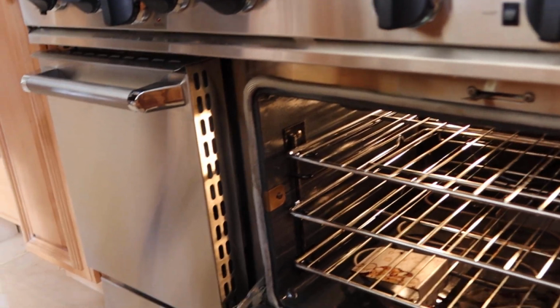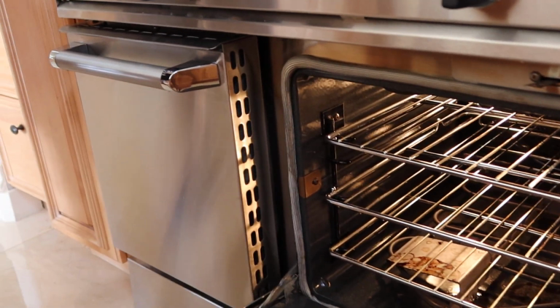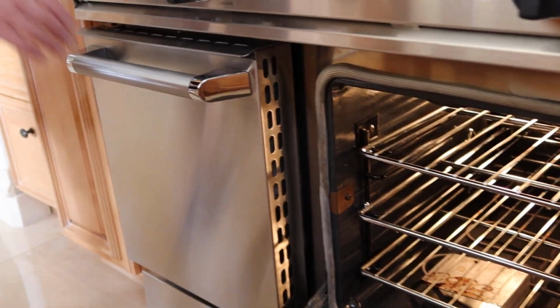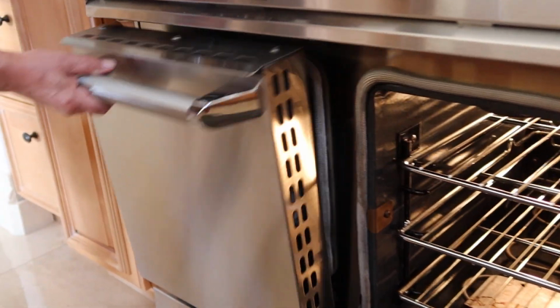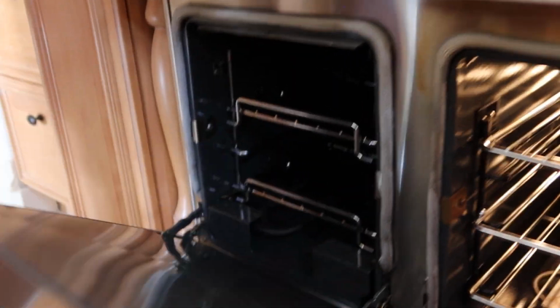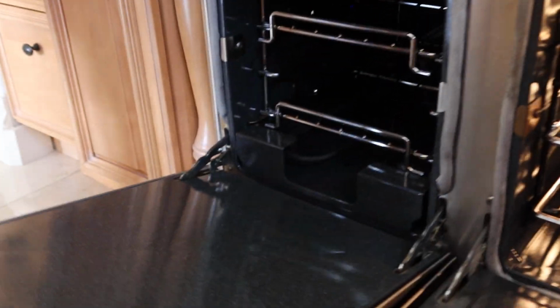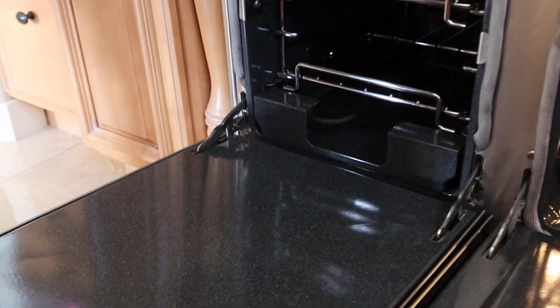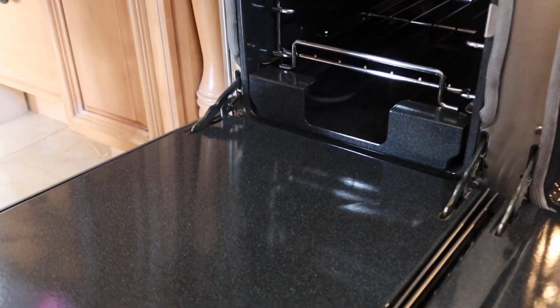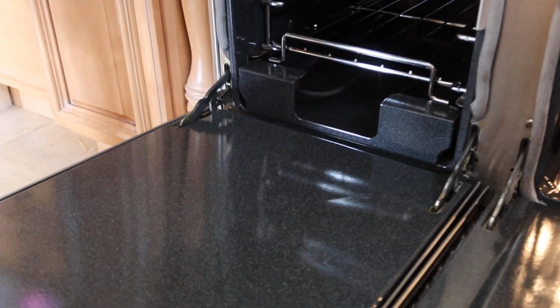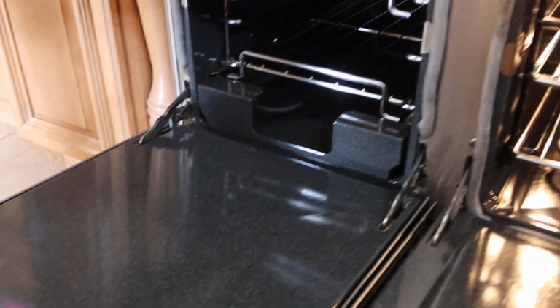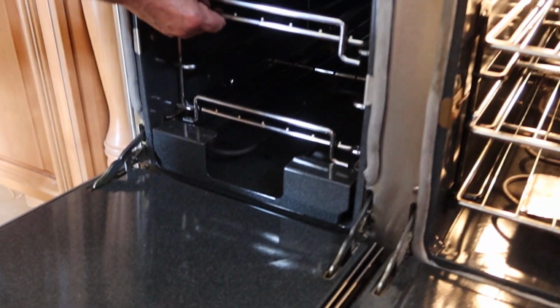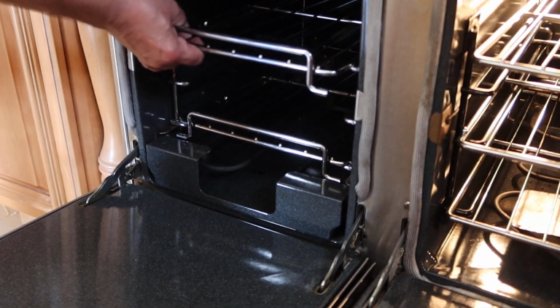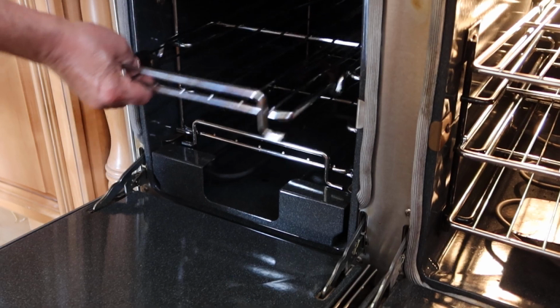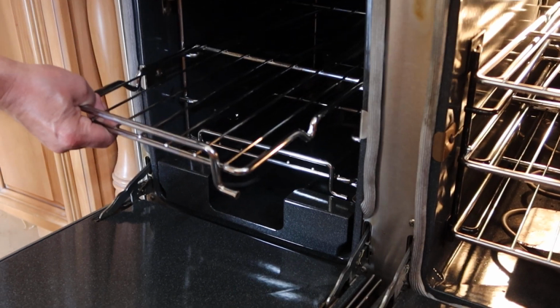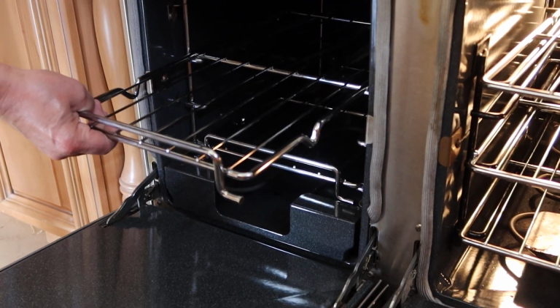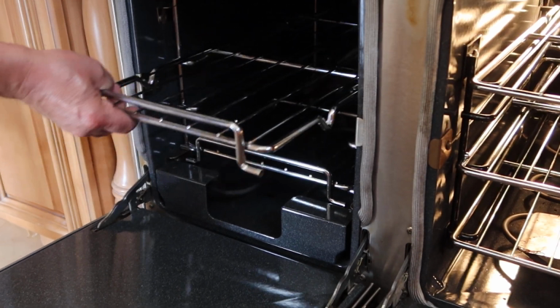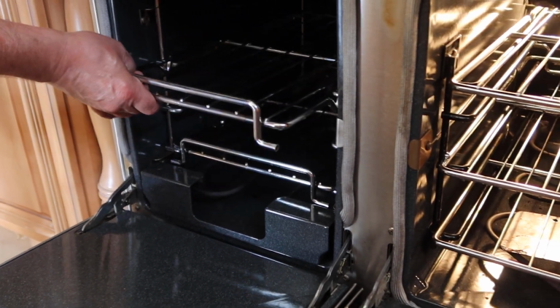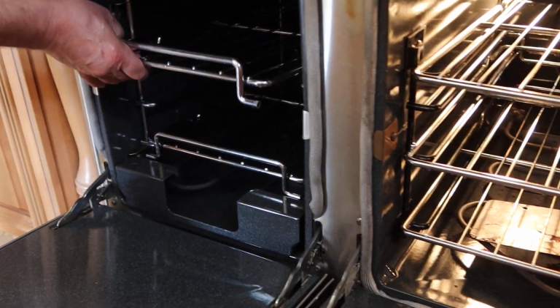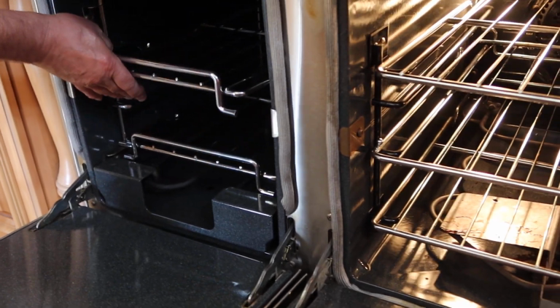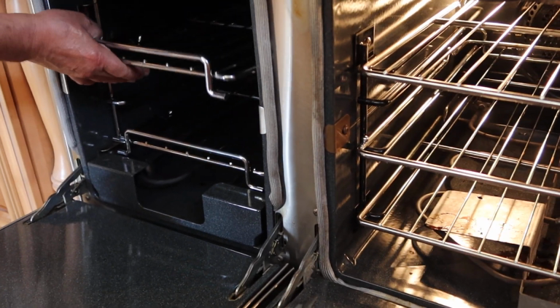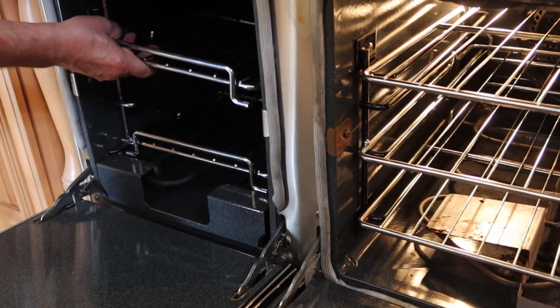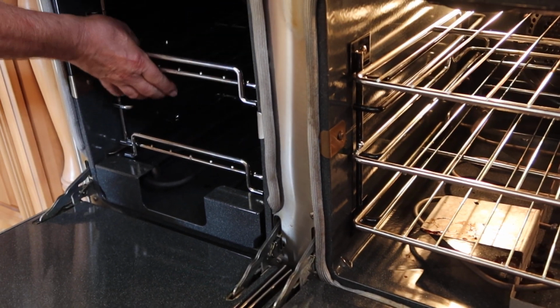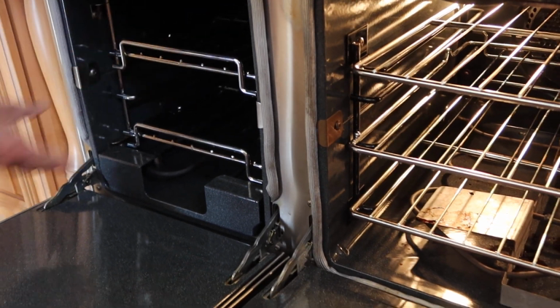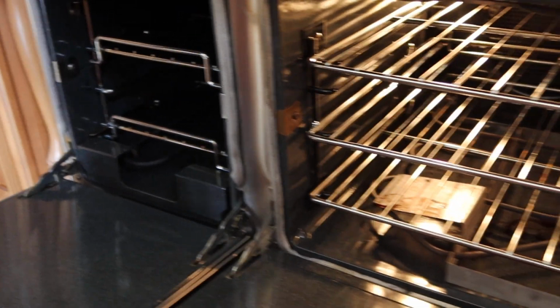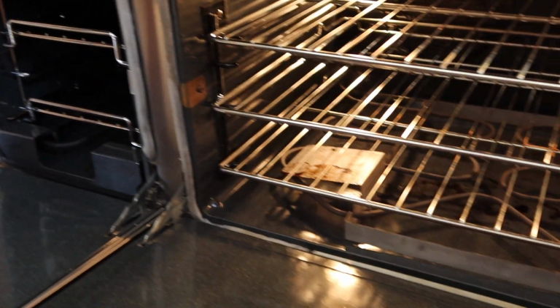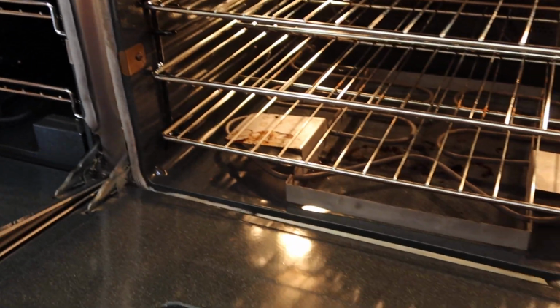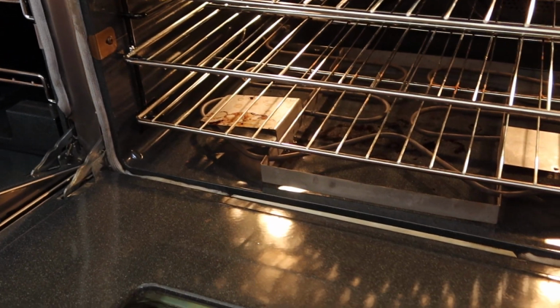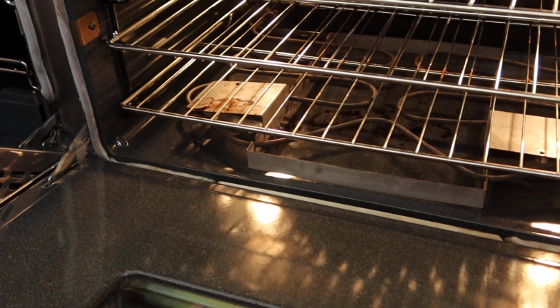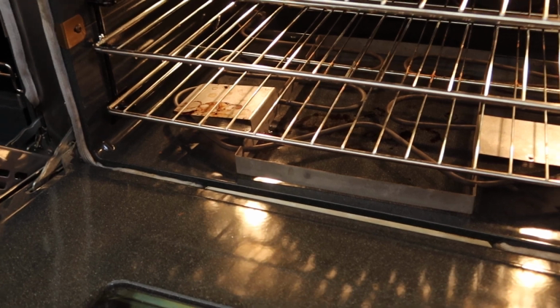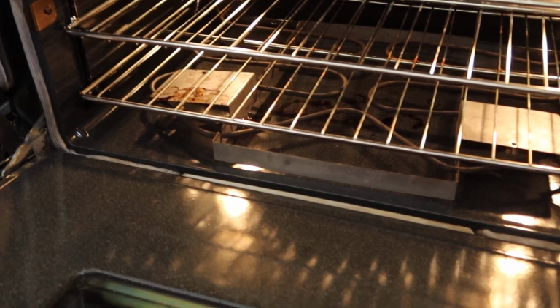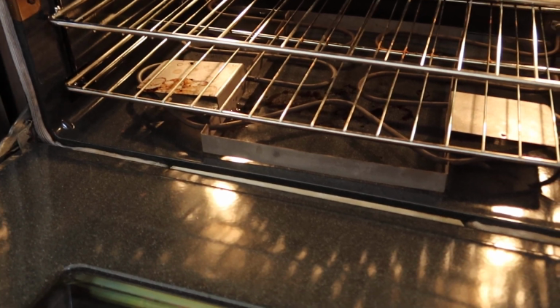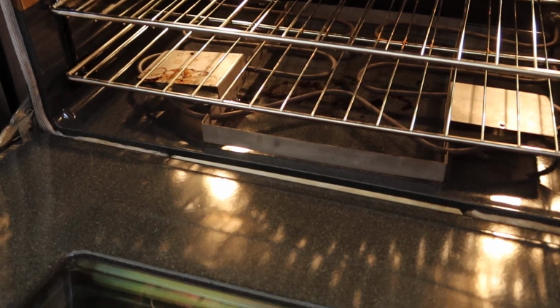Go ahead, you can open it, open this one up. It's got the pulled out baker's rack, and it's an electric oven.